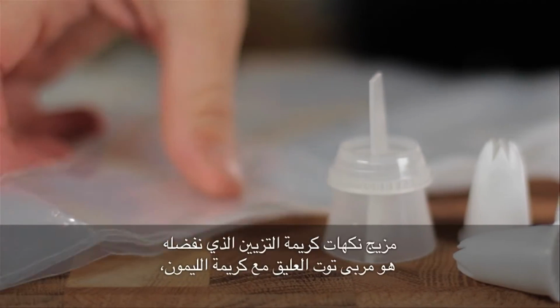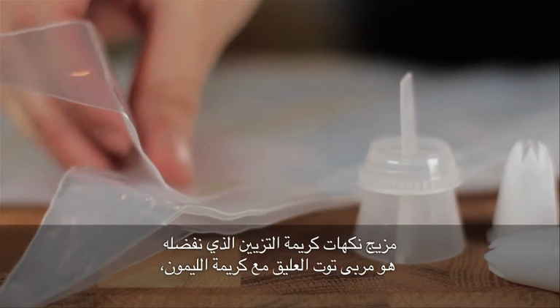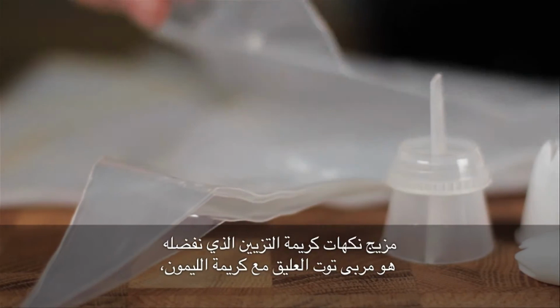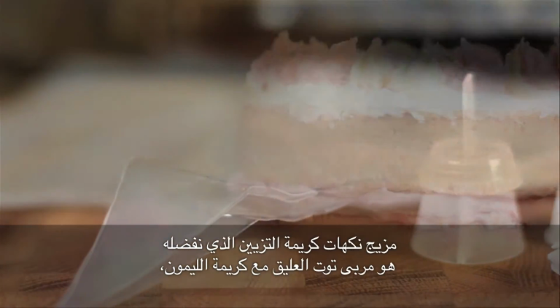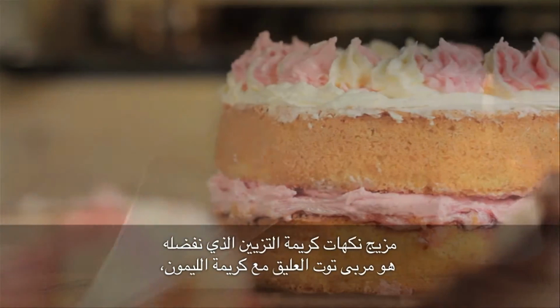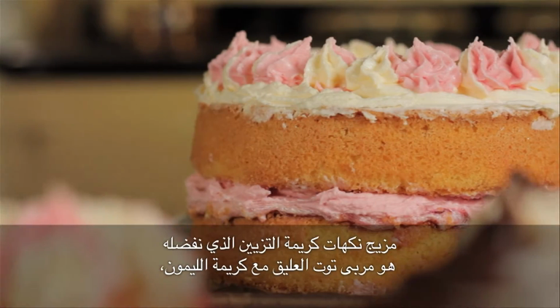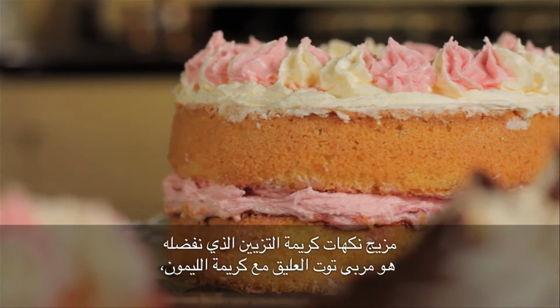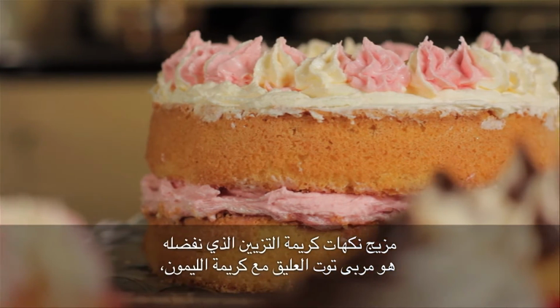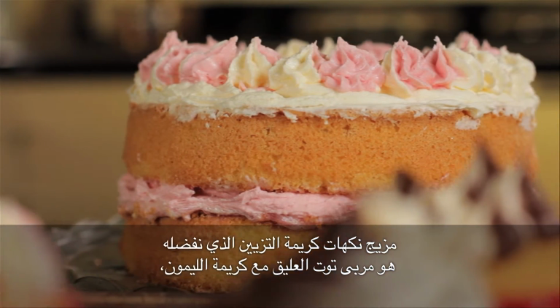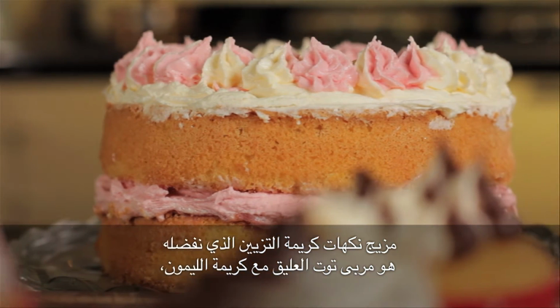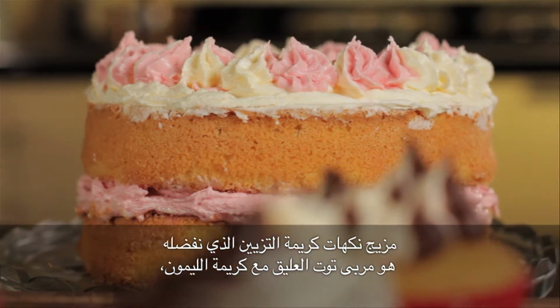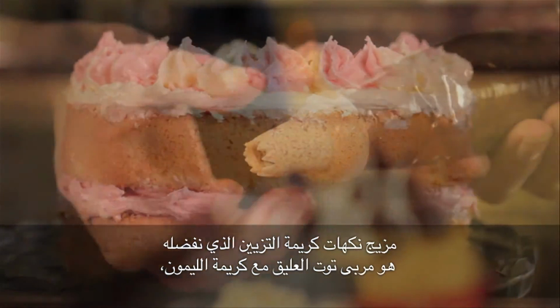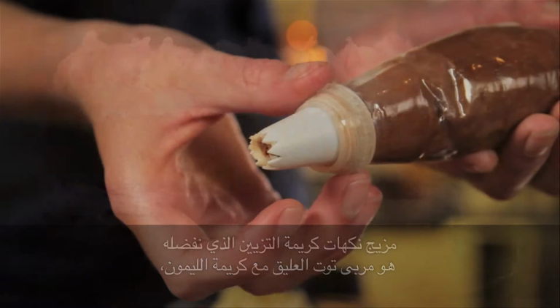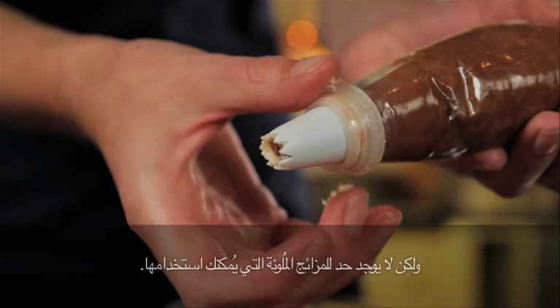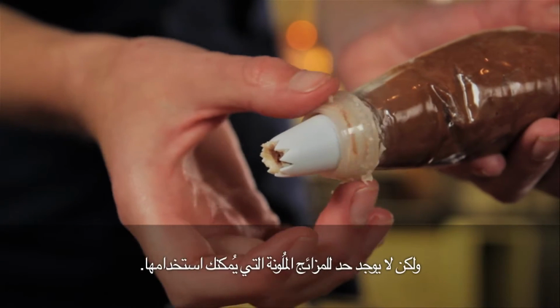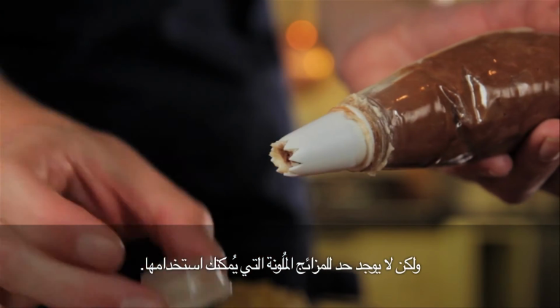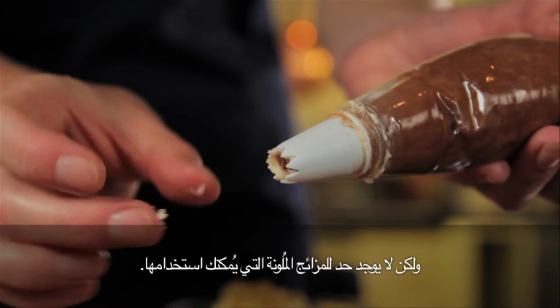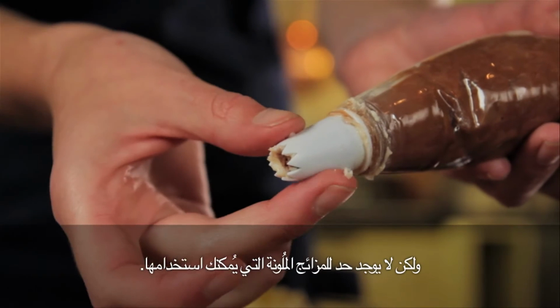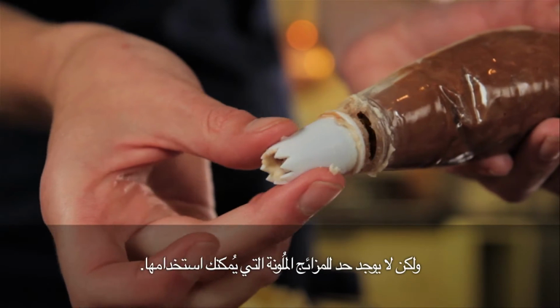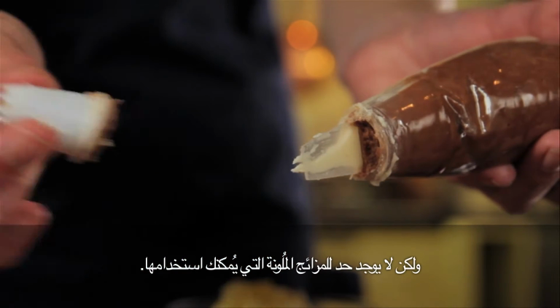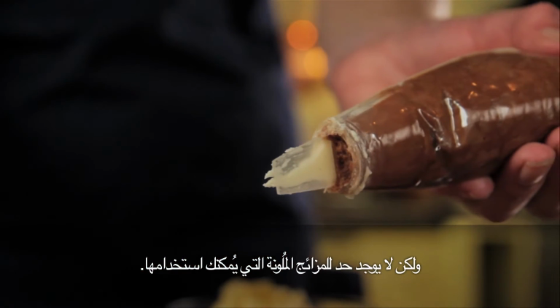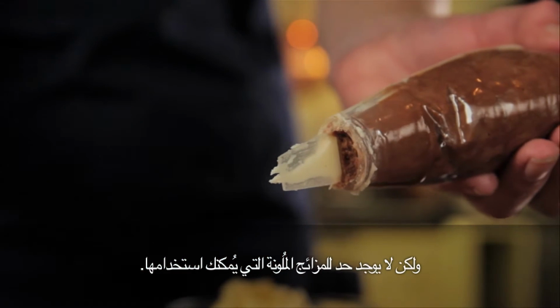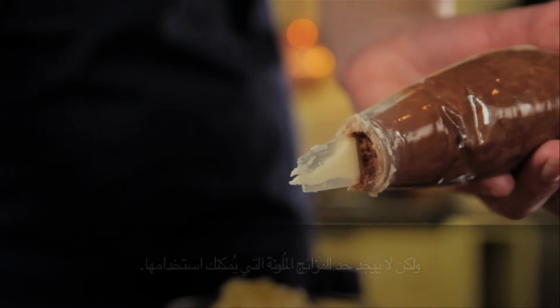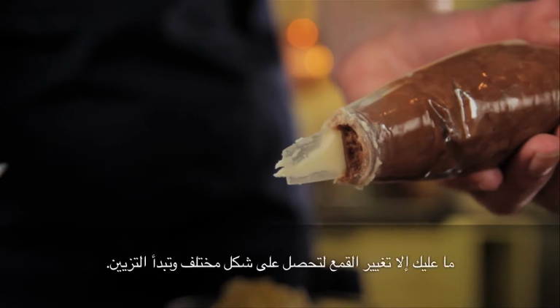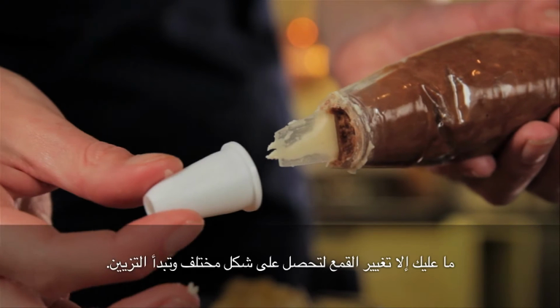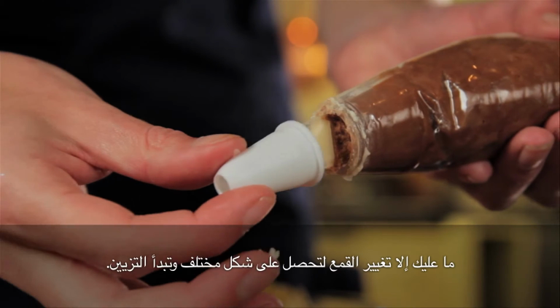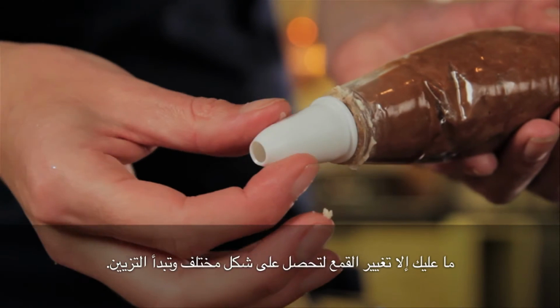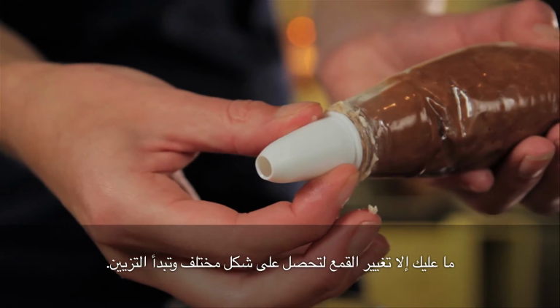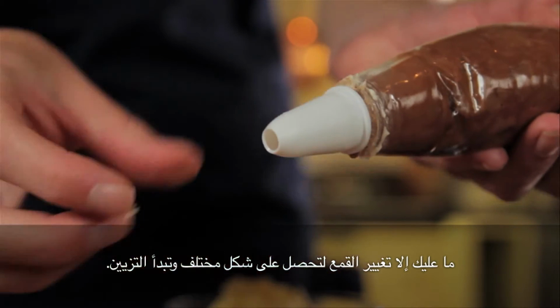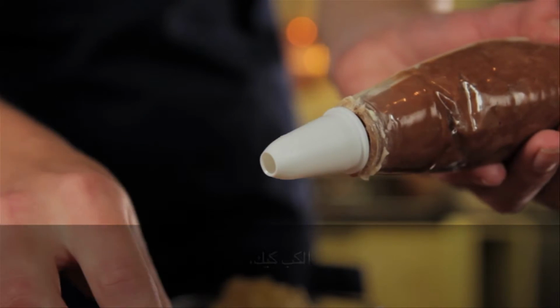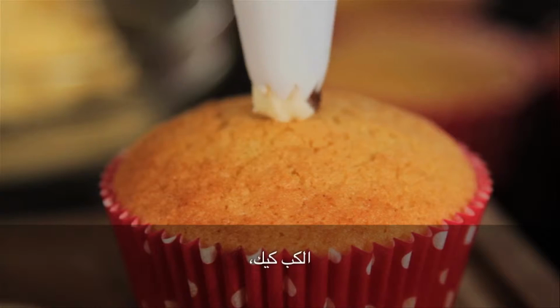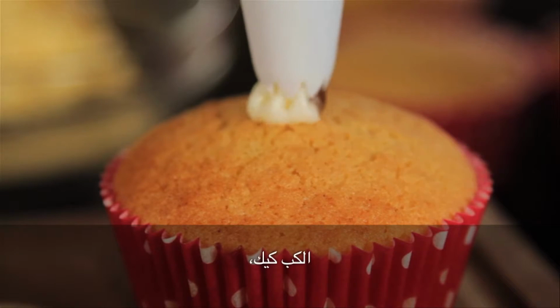Our favourite combination is raspberry jam and lemon curd flavoured icing. There is no limit to the colour combinations that you could use. Switch the nozzle for a different effect and away you go.